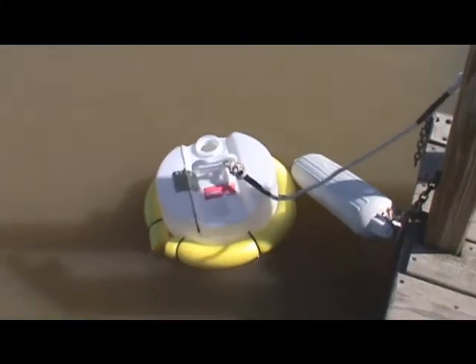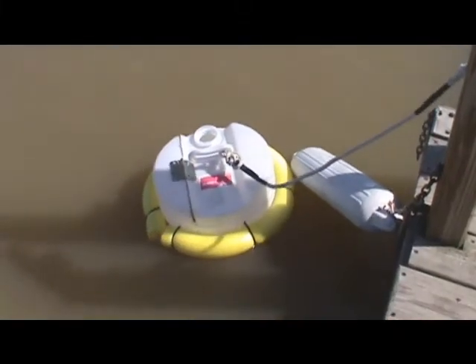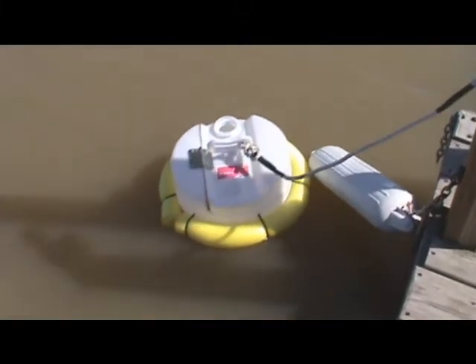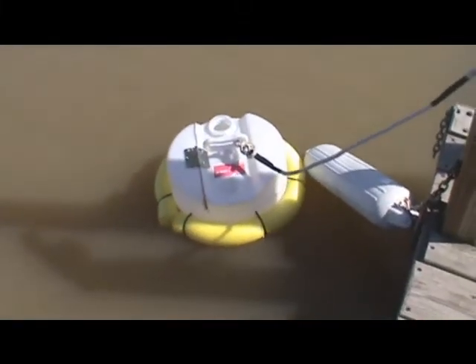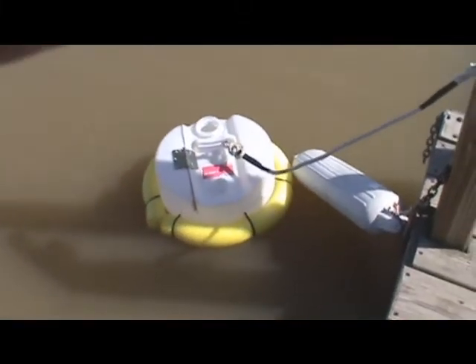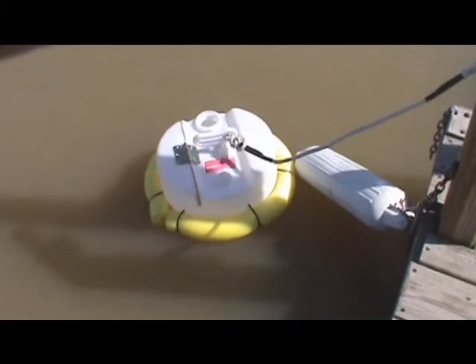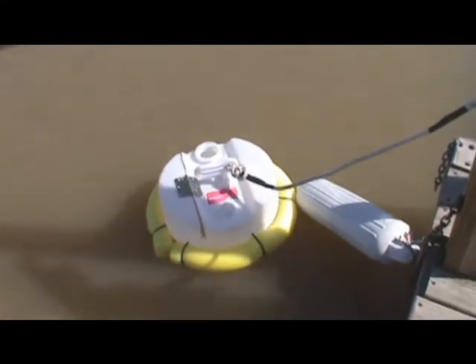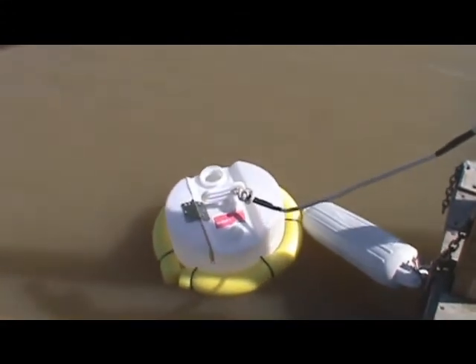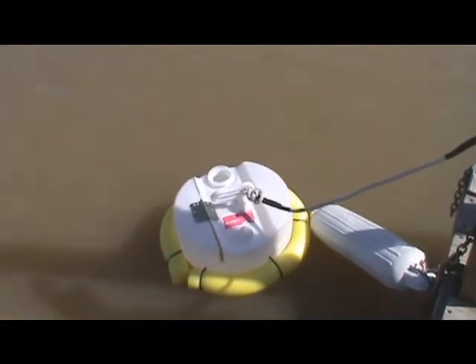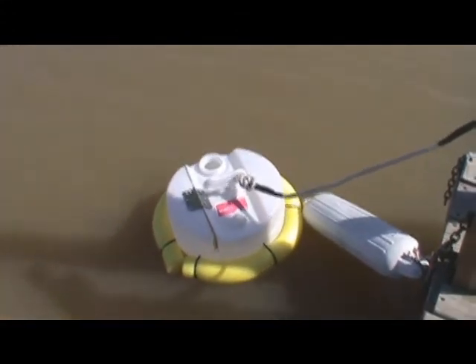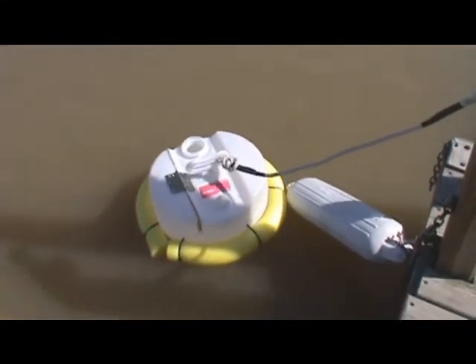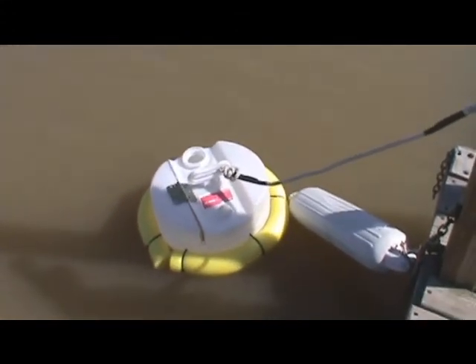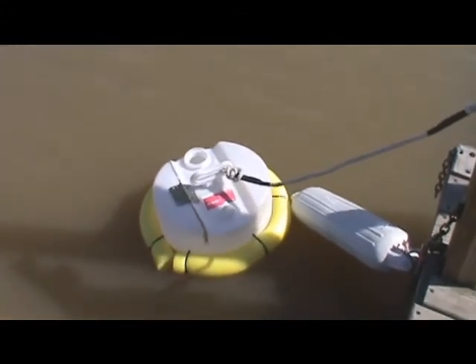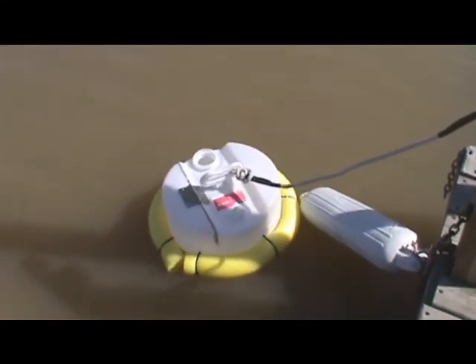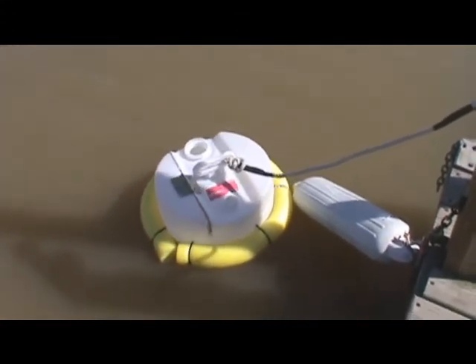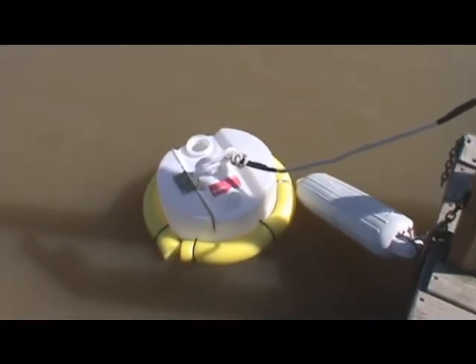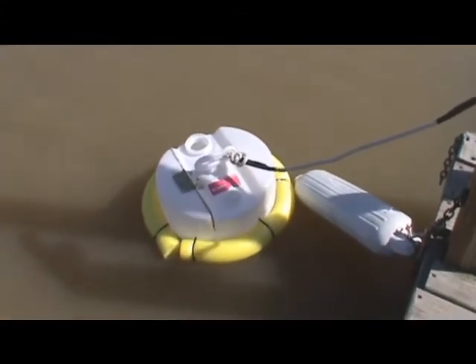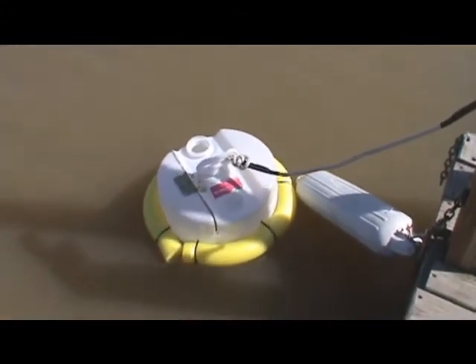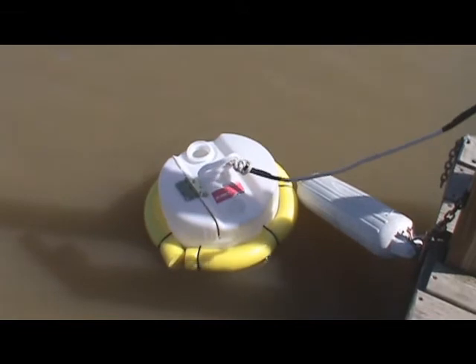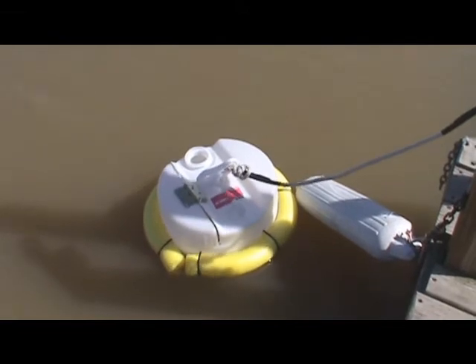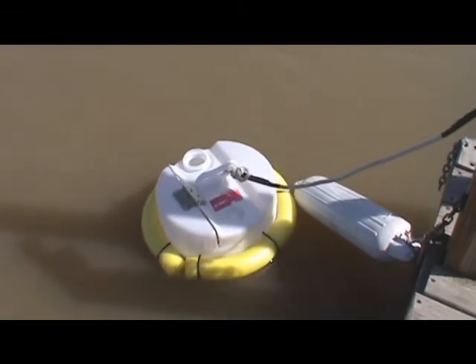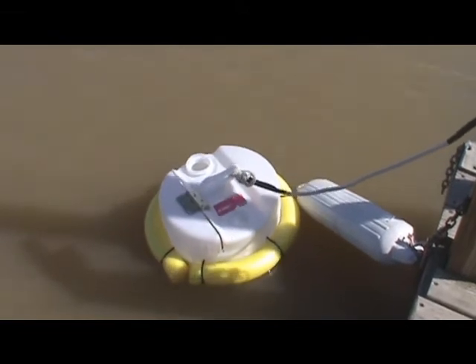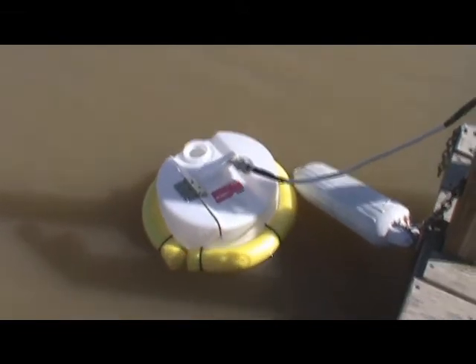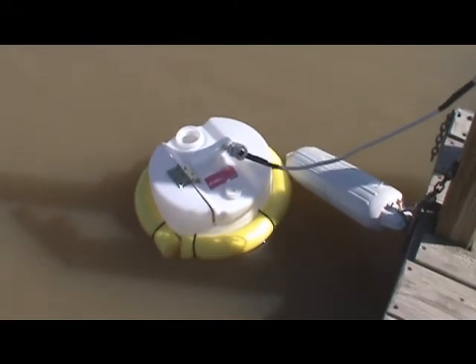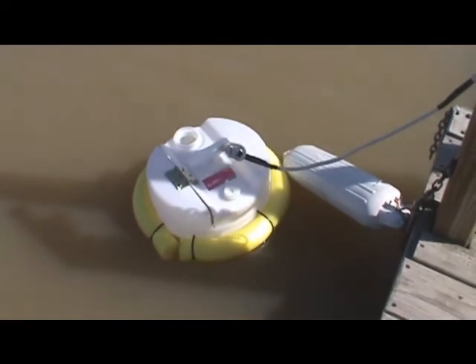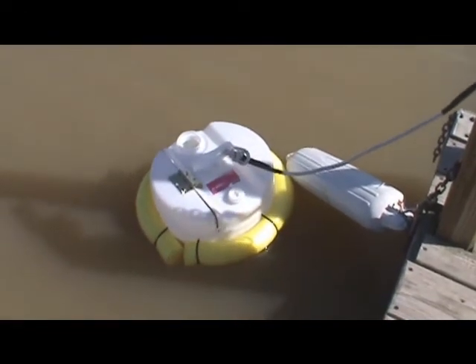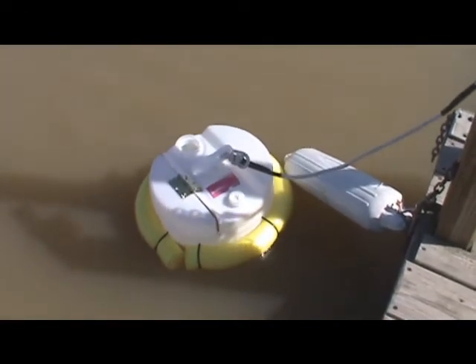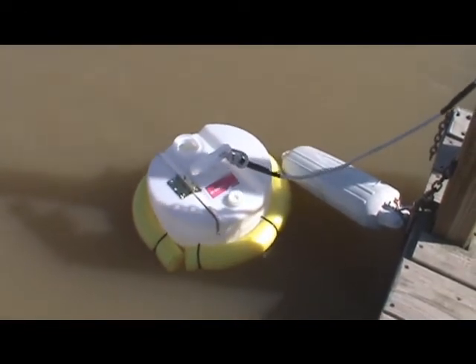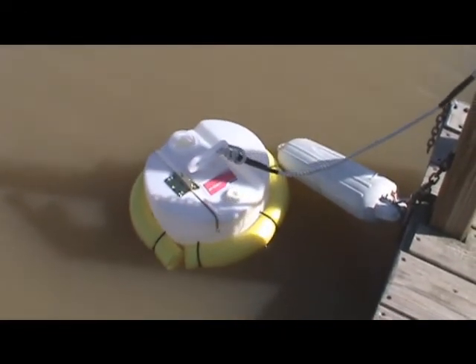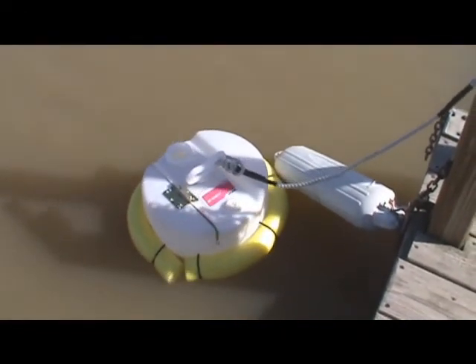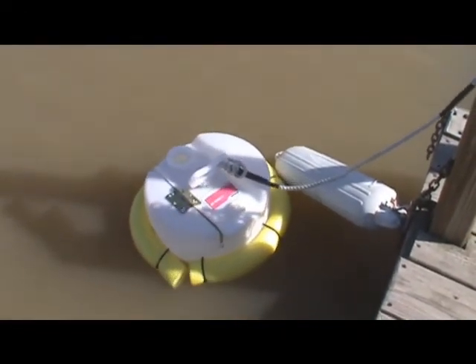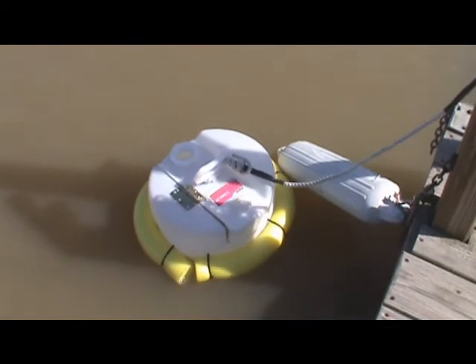There we go — it's floating full of water. Probably add some more holes onto there. Didn't fill real fast, but probably the same thing is going to happen. Pull it out, take a little while for it to drain, but there it is.